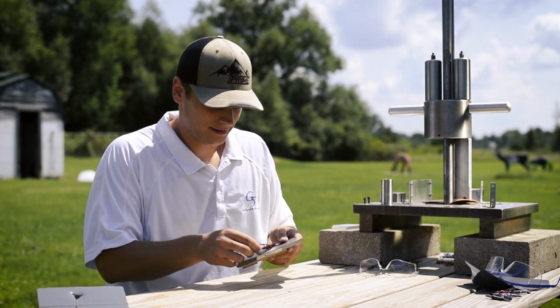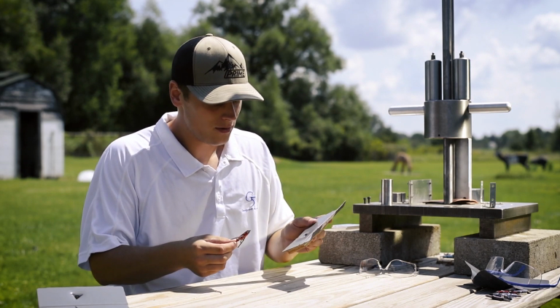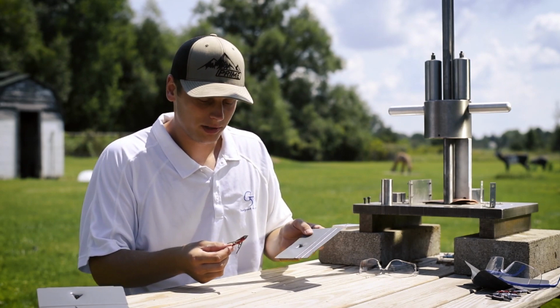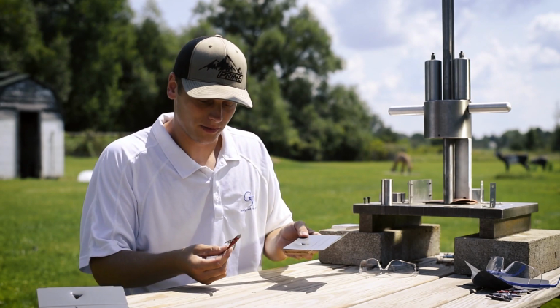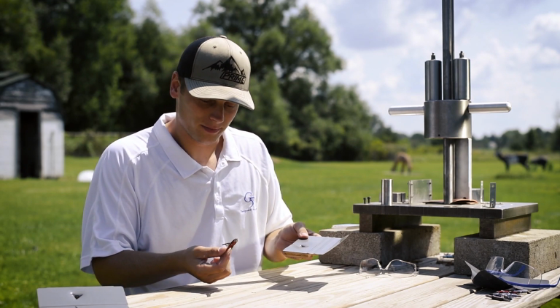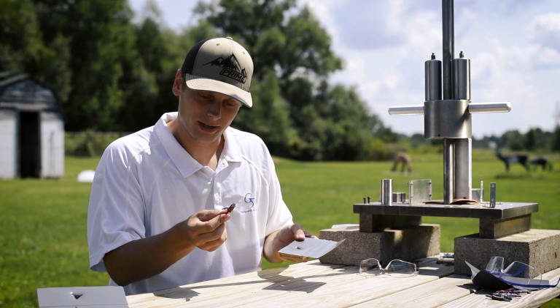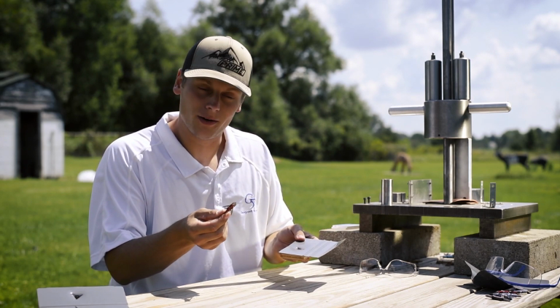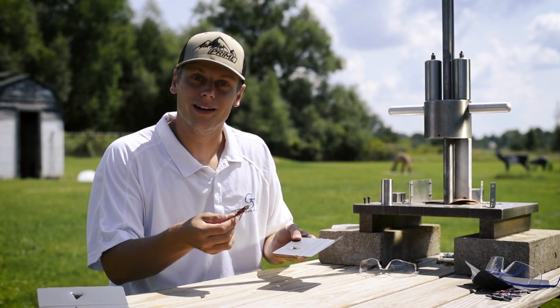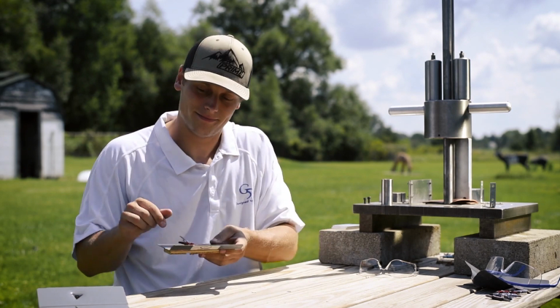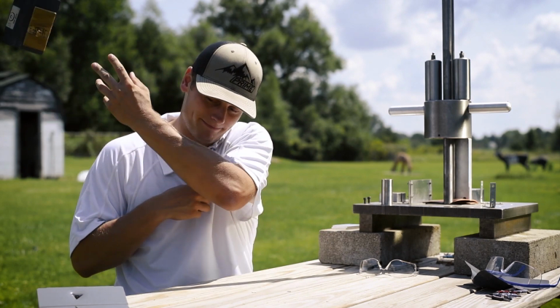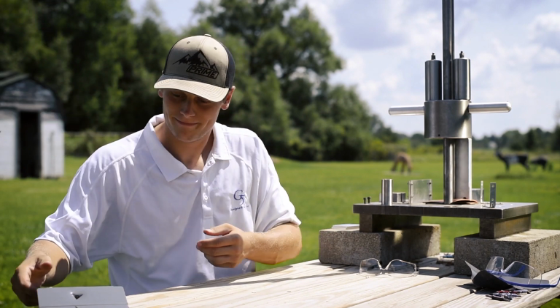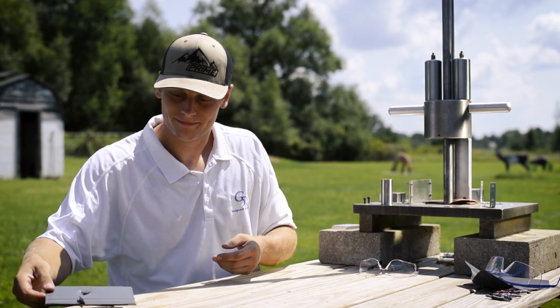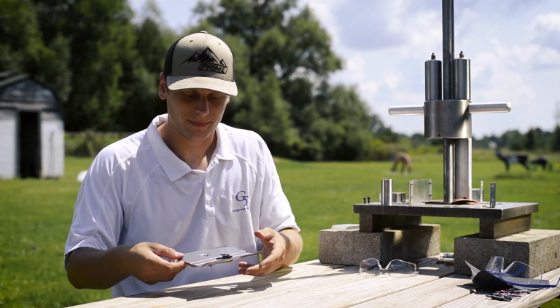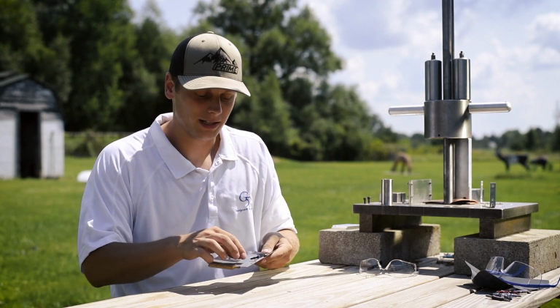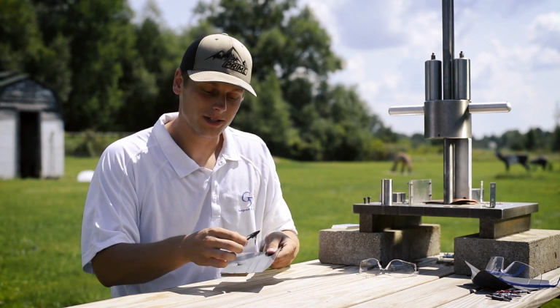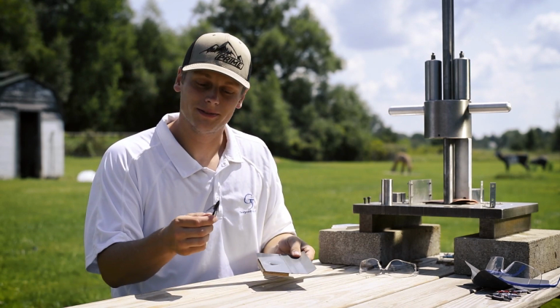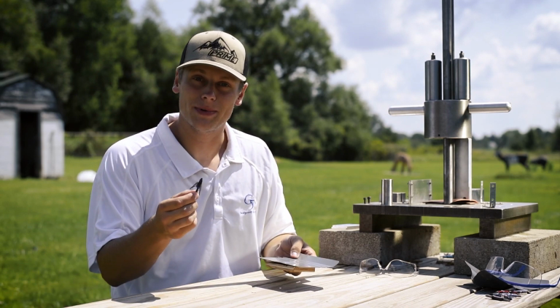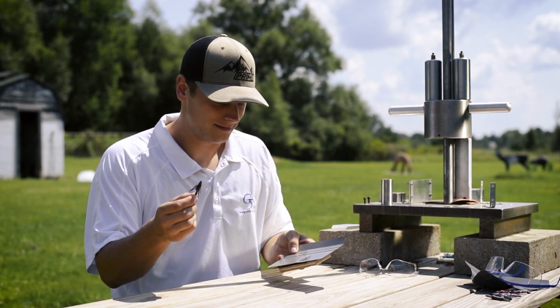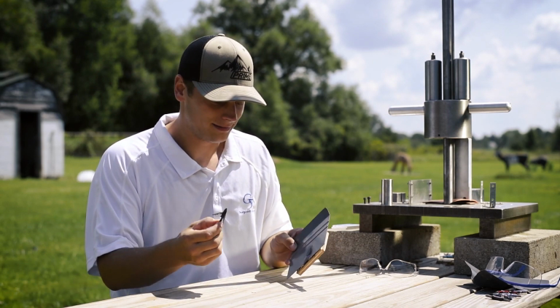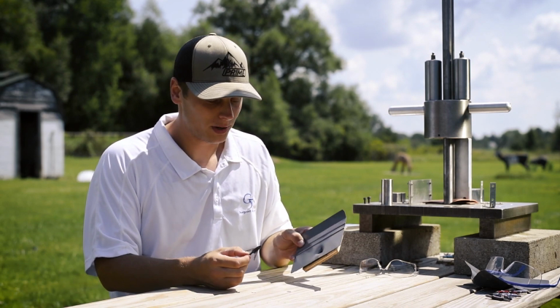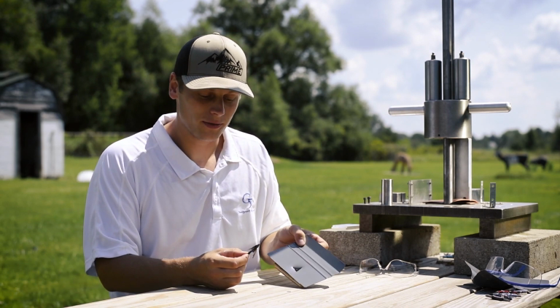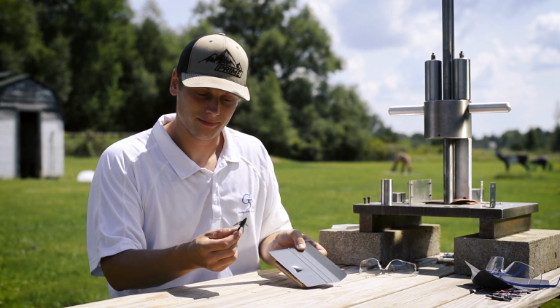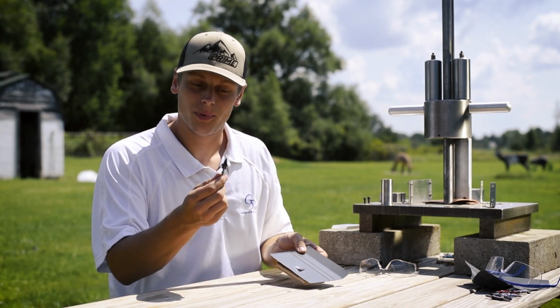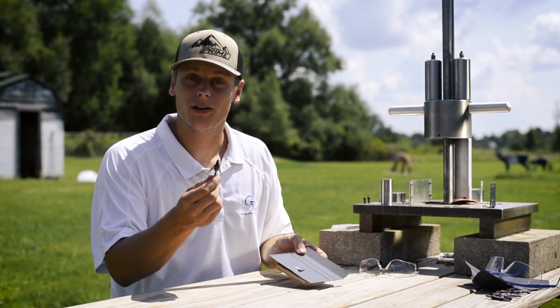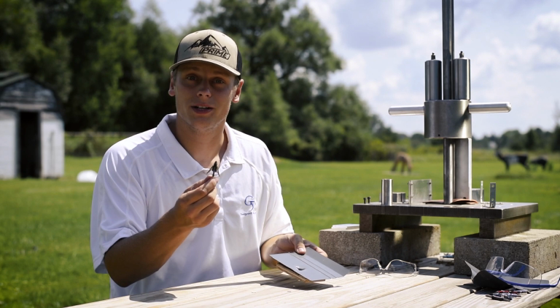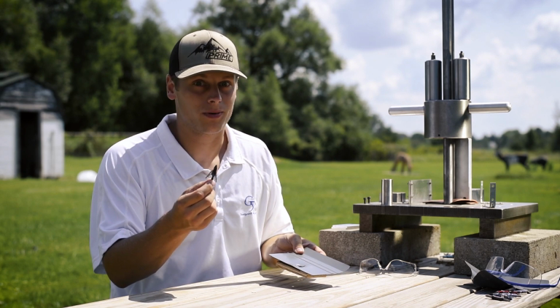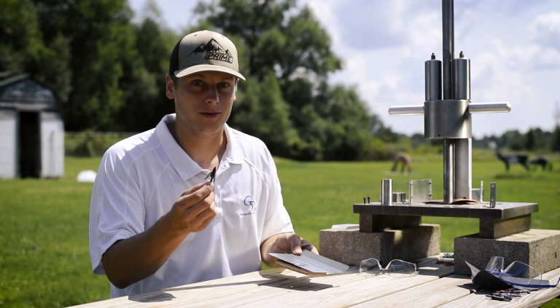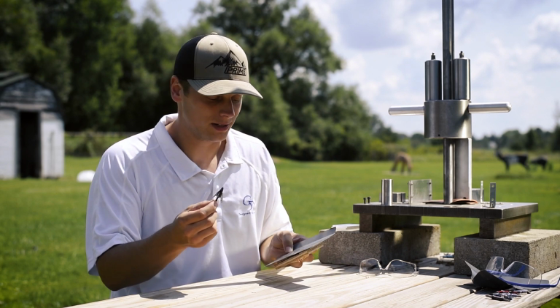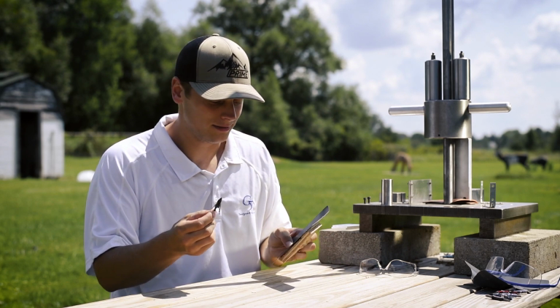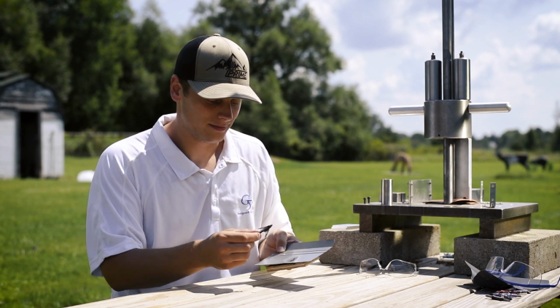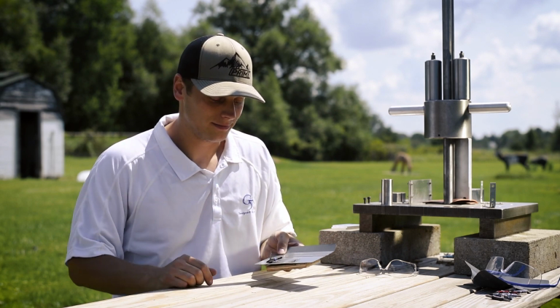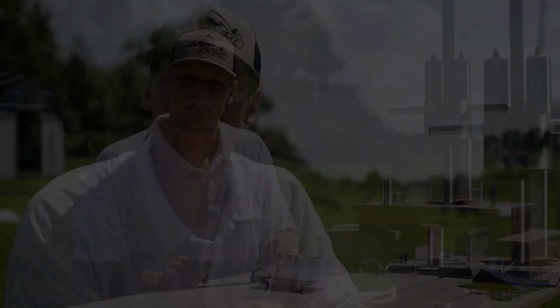That one punched through, but that's obviously a one and done. Then you got the all-steel Dead Meat — punched right through. It's probably still good, but we'll probably throw new ones on. Good to go.